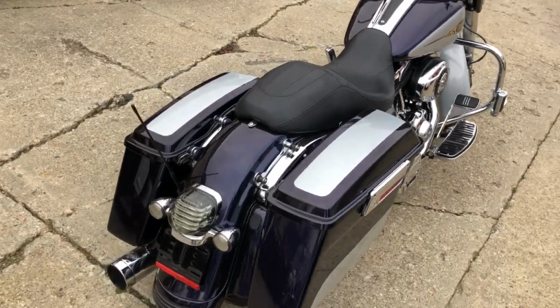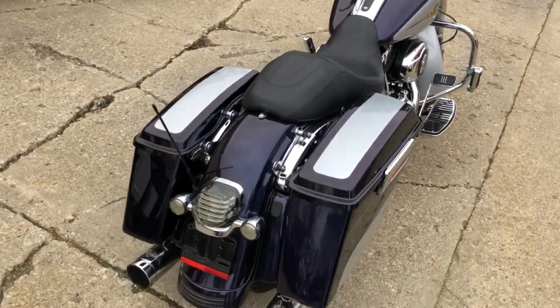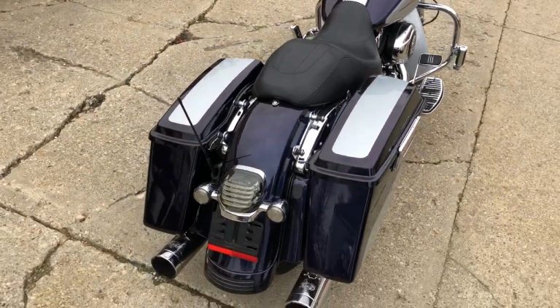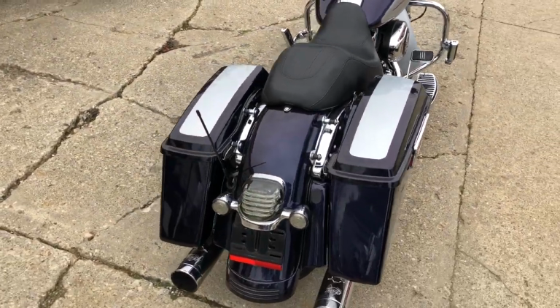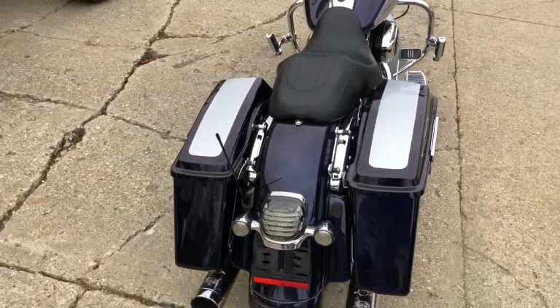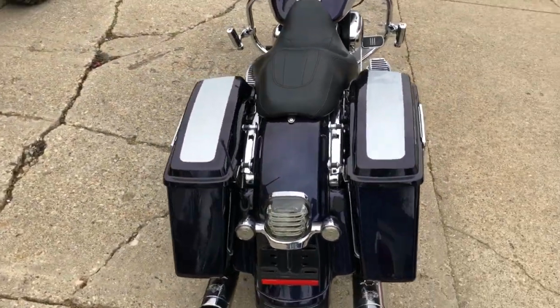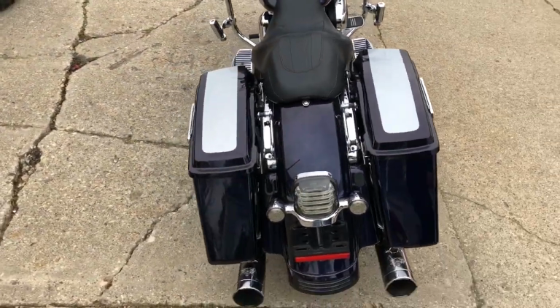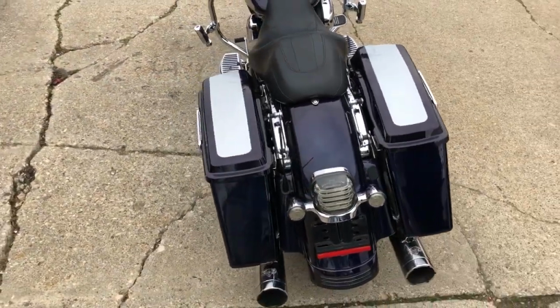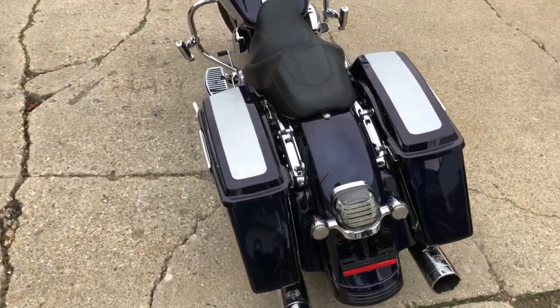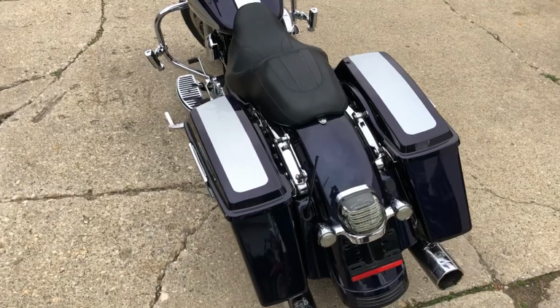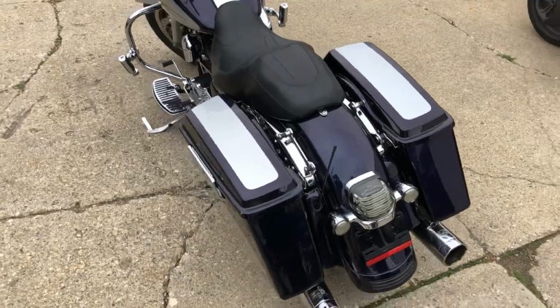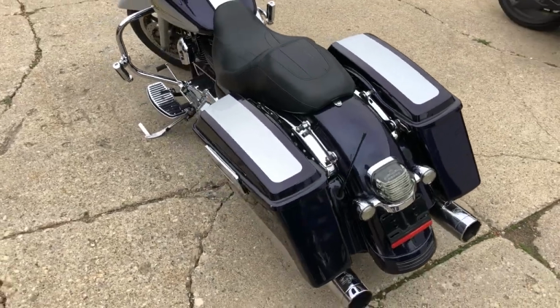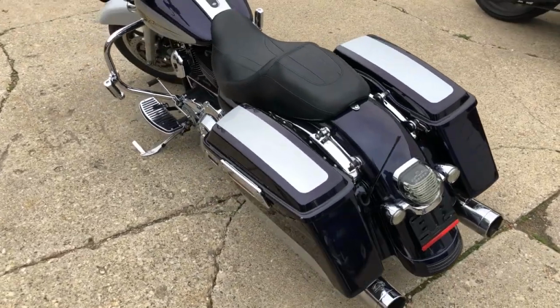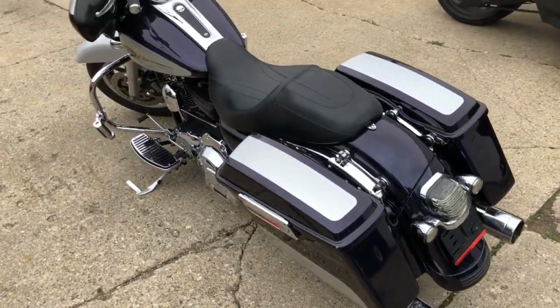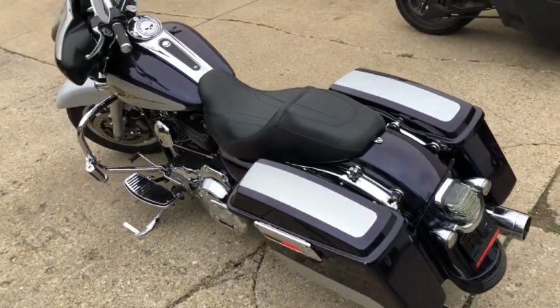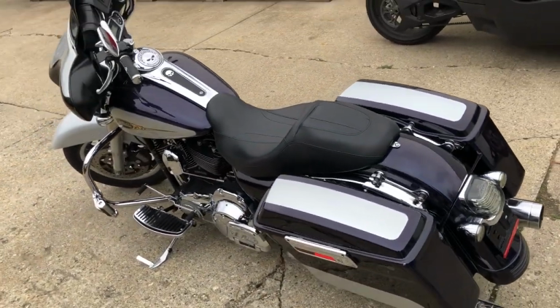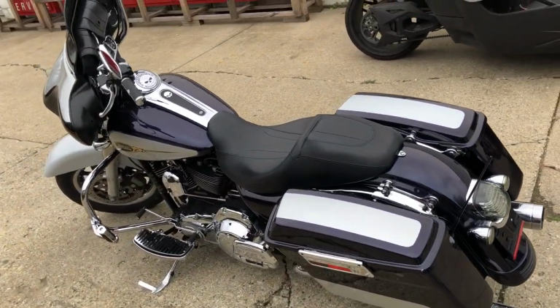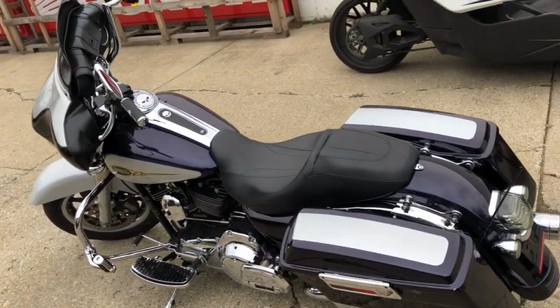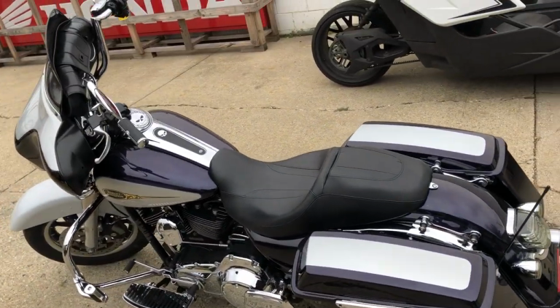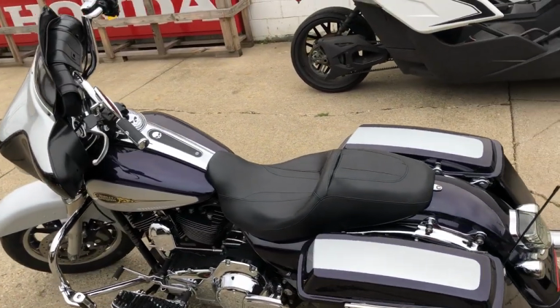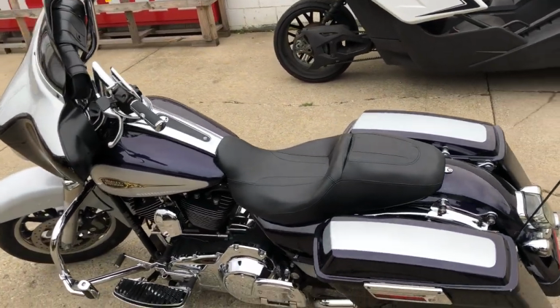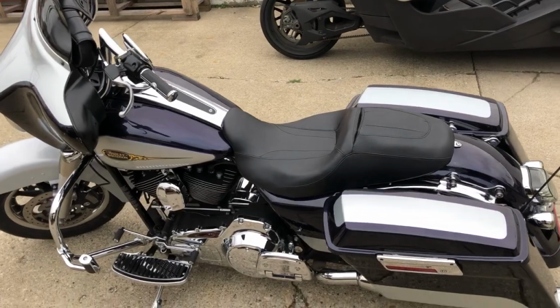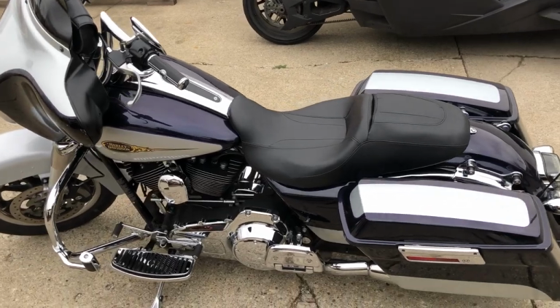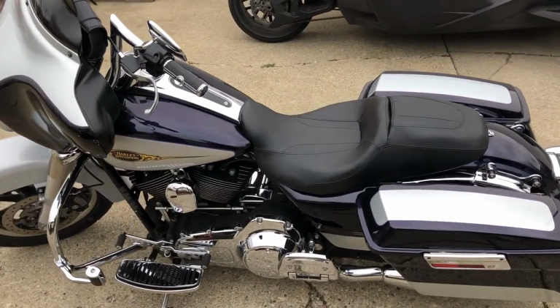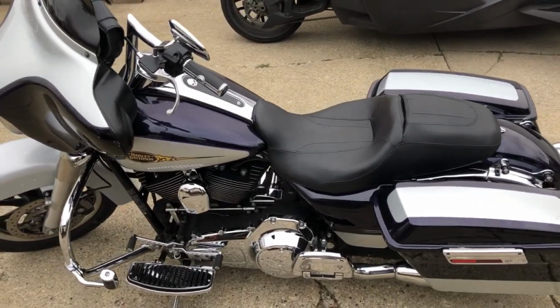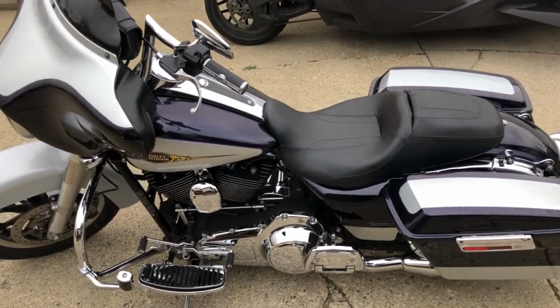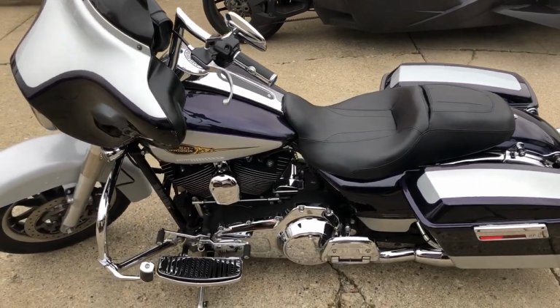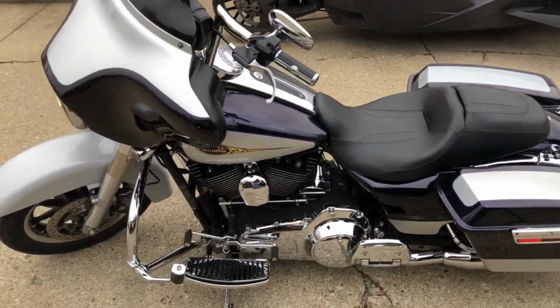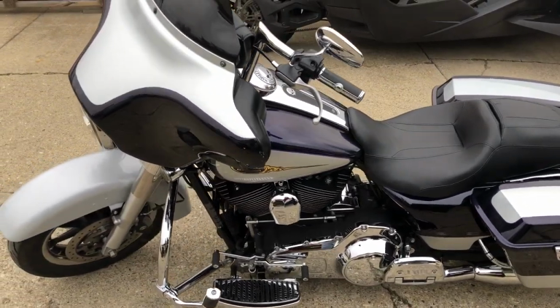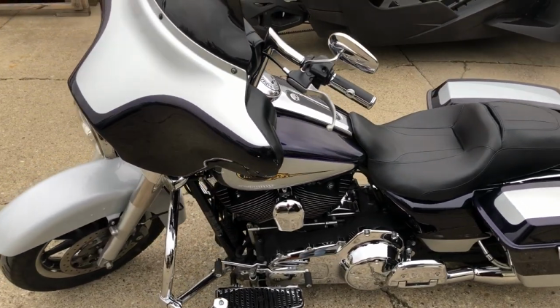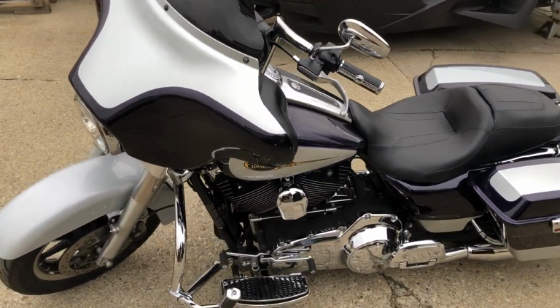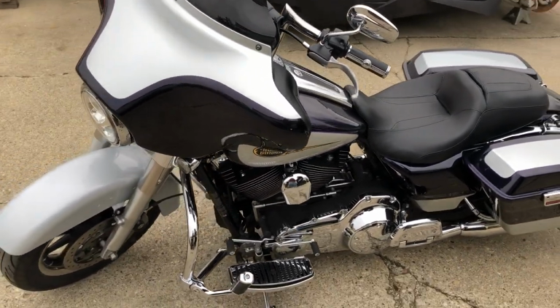Over two grand in extras on this — Willy G package, engine covers, grips, gas cap, upgraded floorboards, highway pegs, bluetooth stereo, dual Vance and Hines exhaust. Just serviced at the dealership, went through and changed the fluids — great bike.